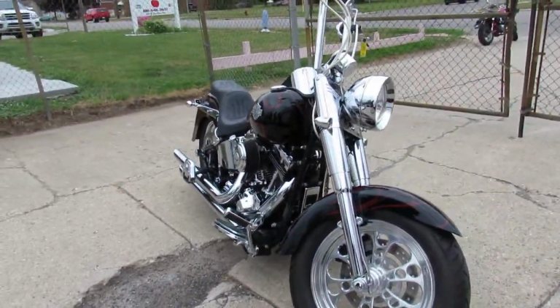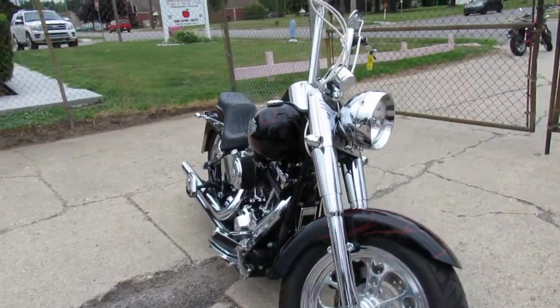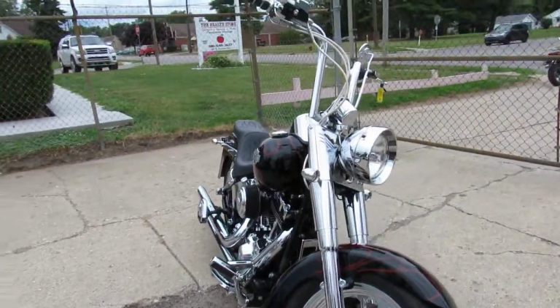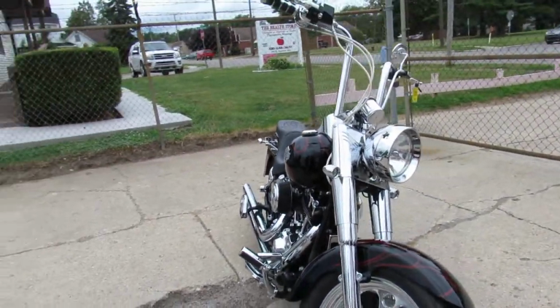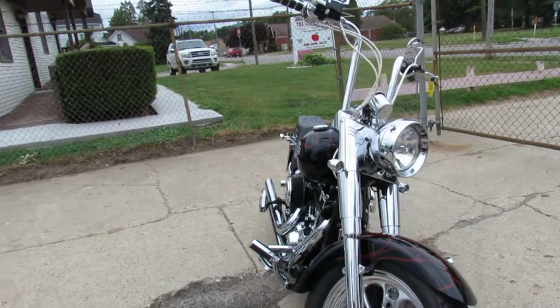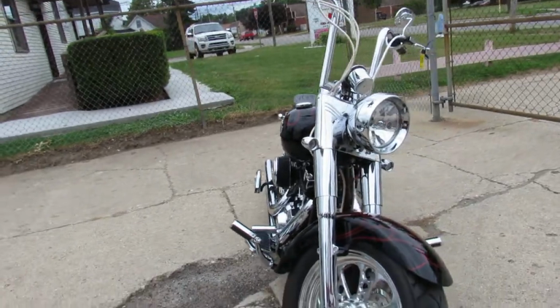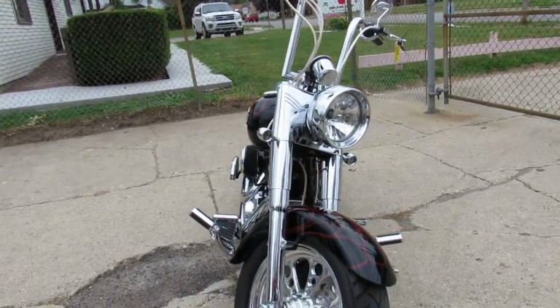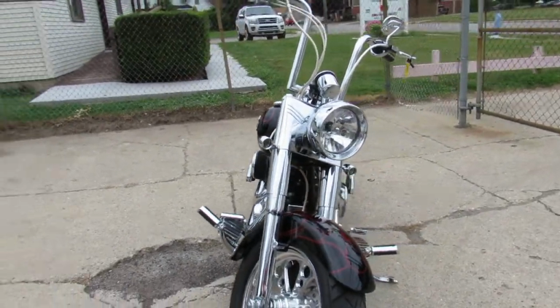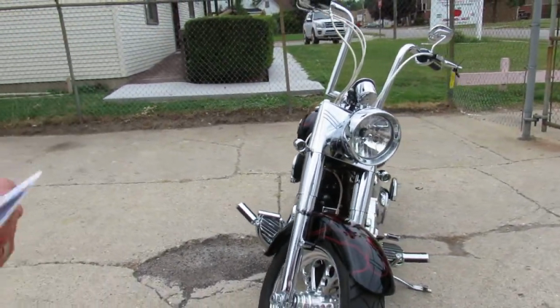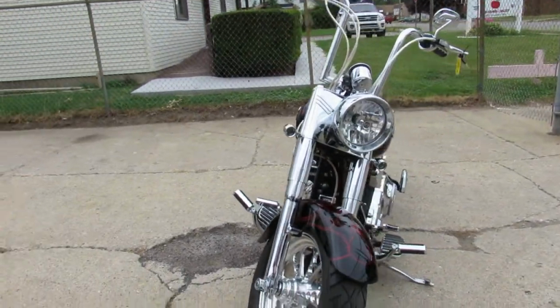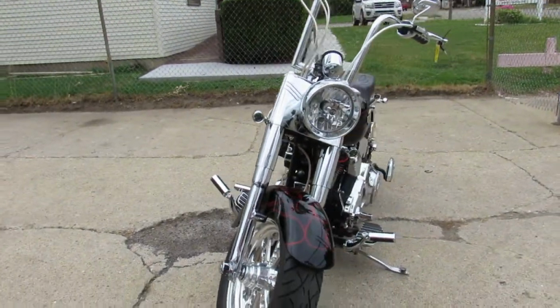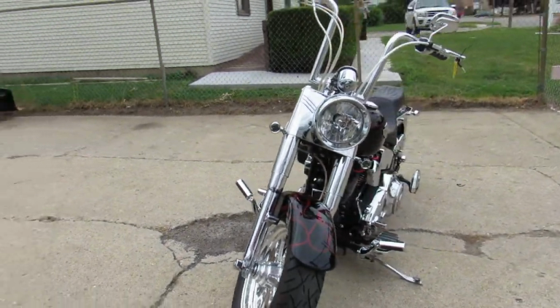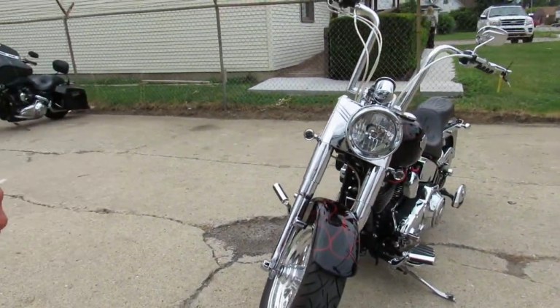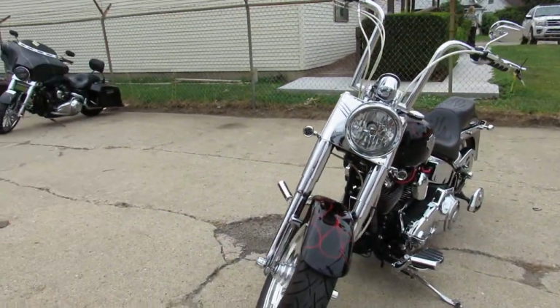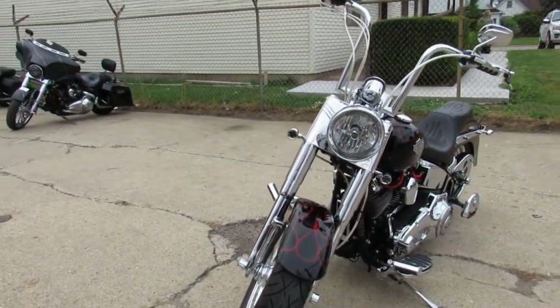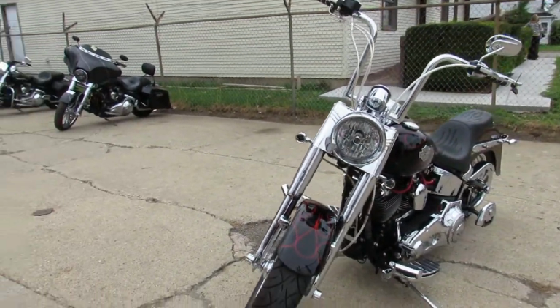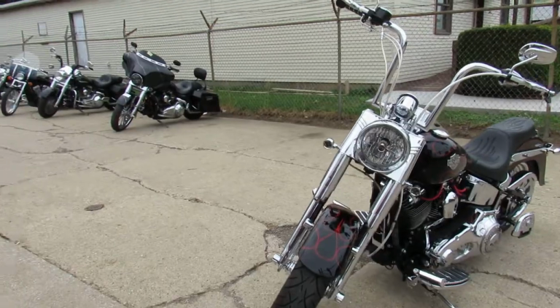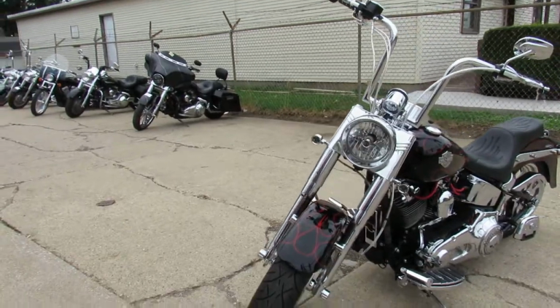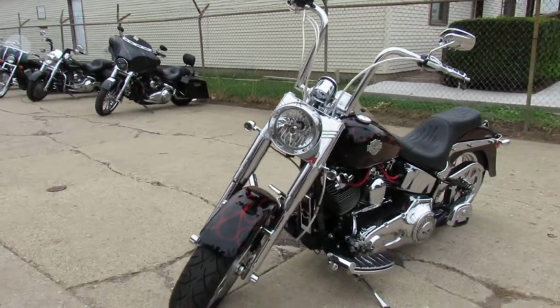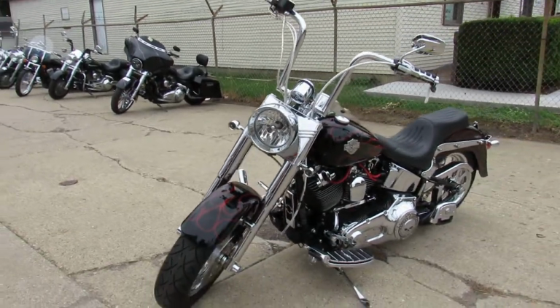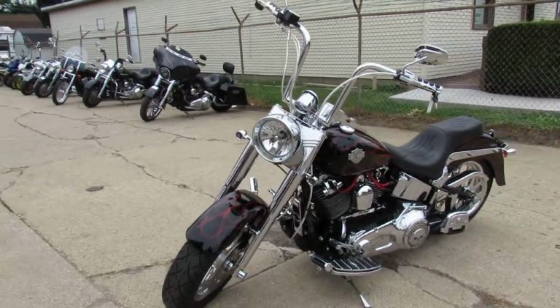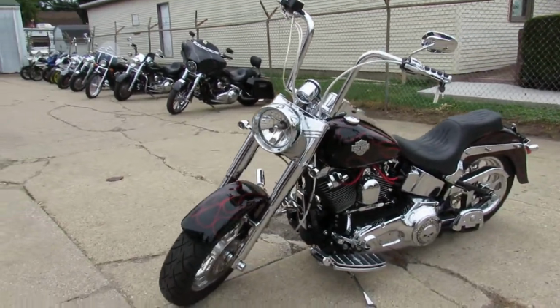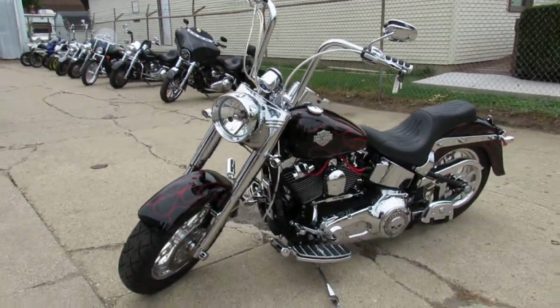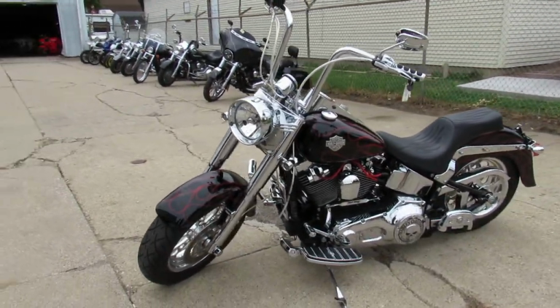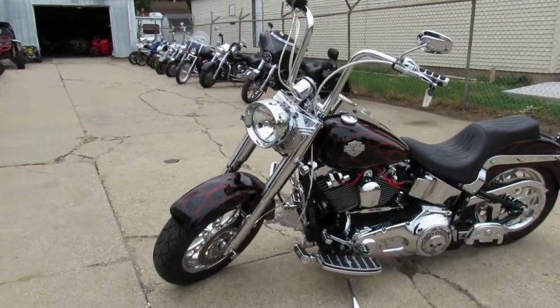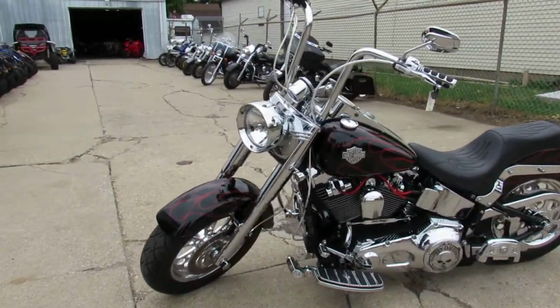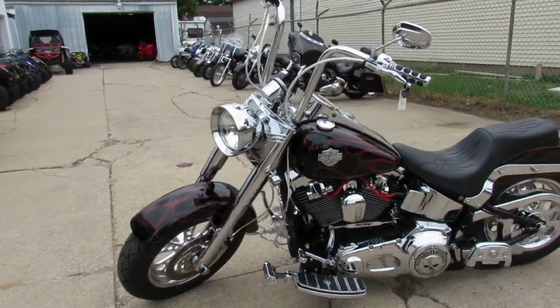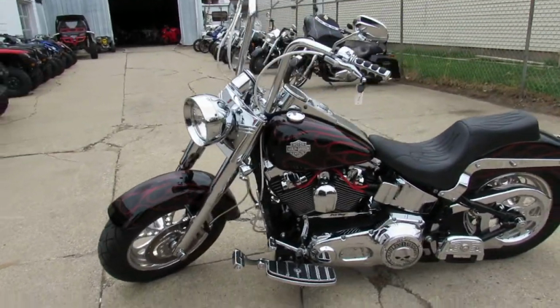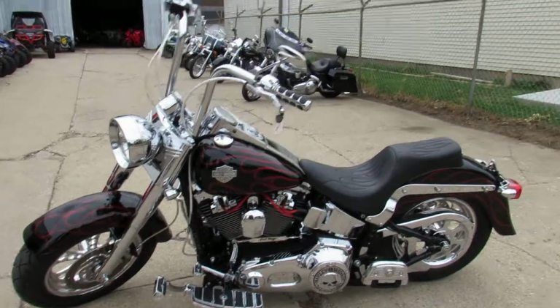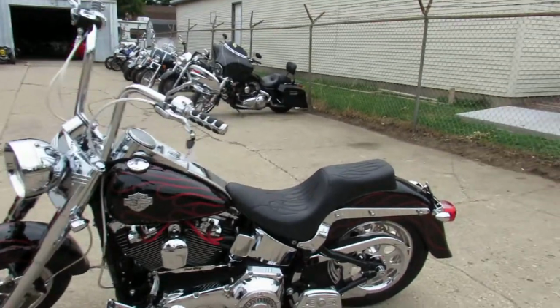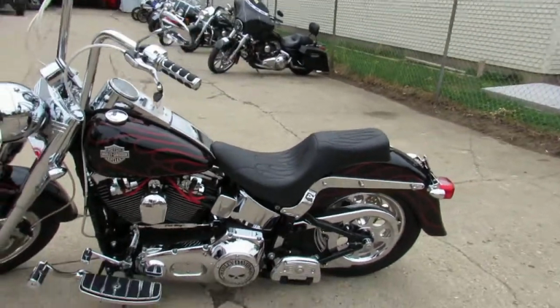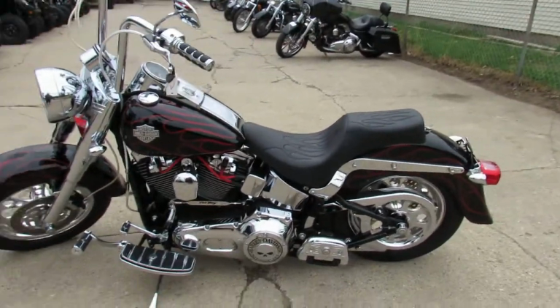Somebody invested a ton of money. It's got the dual Hooker exhaust — they sound great on these Fatboys. You're going to turn heads wherever you go with this thing. Paint is a perfect 10 out of 10. Chrome shines like new — chrome belt cover, chrome pulley.